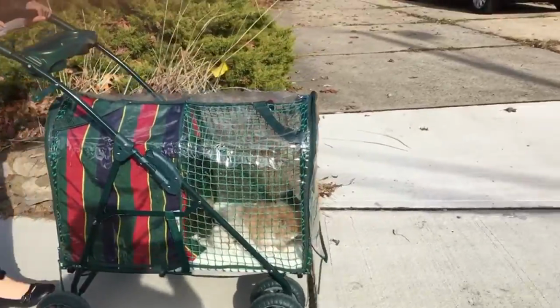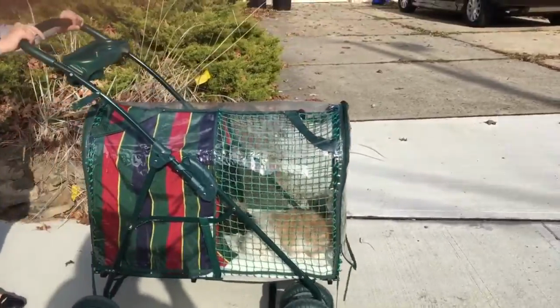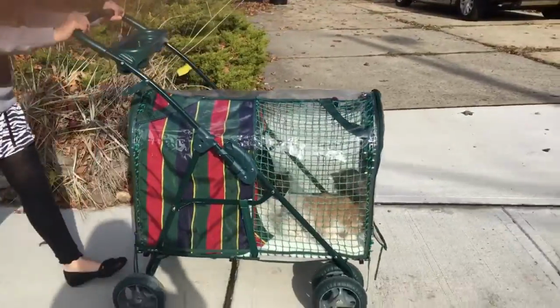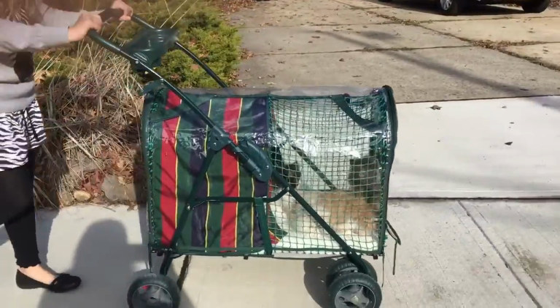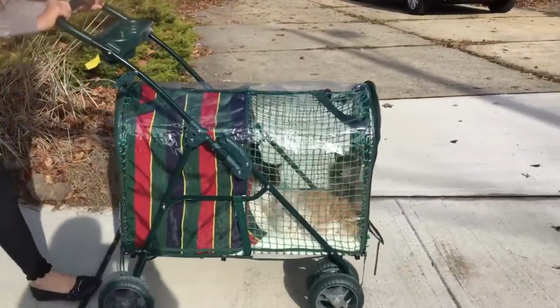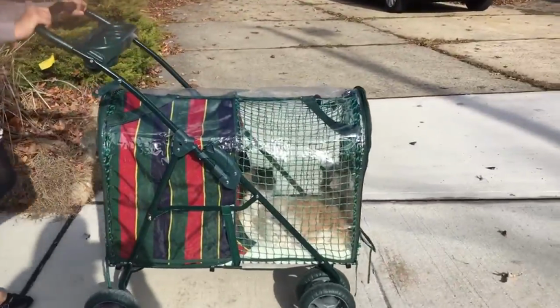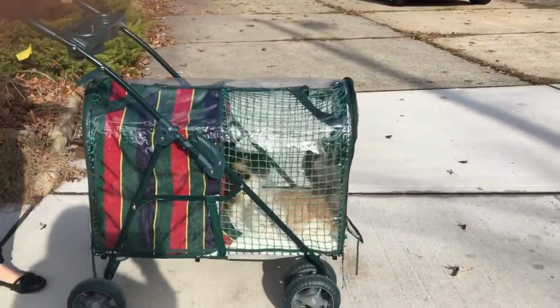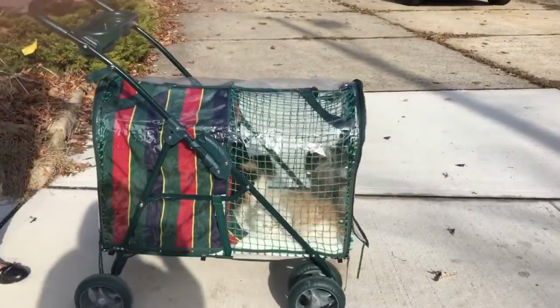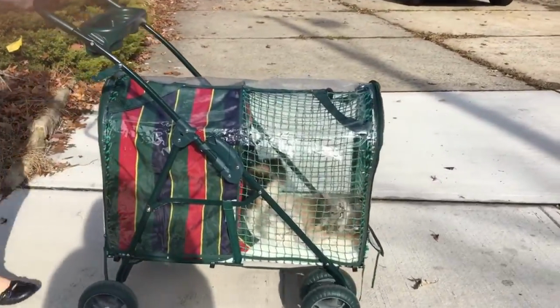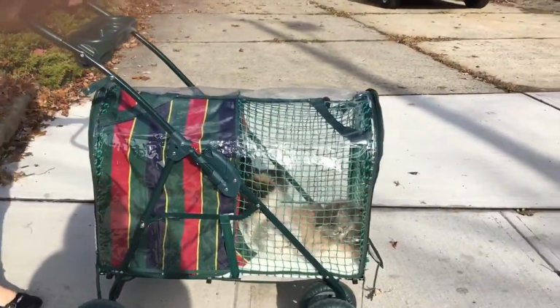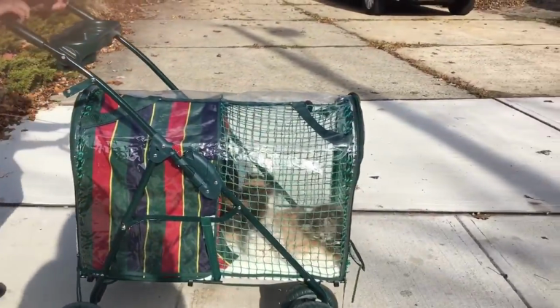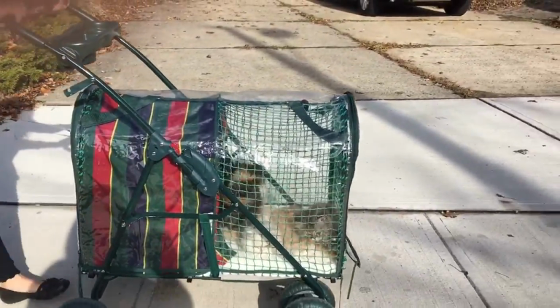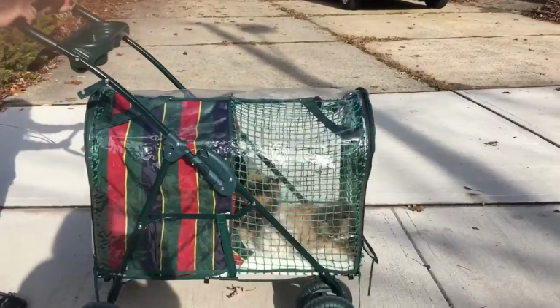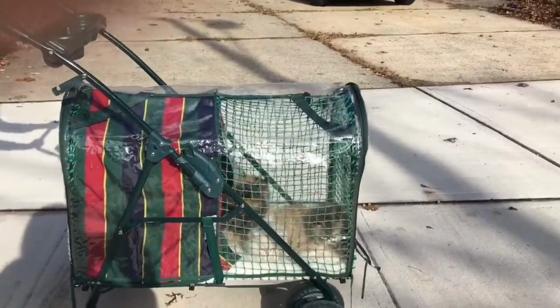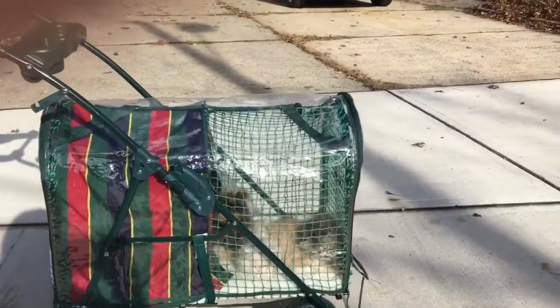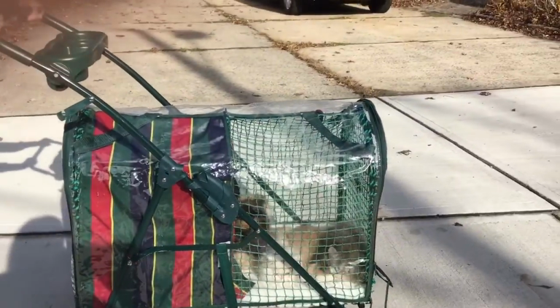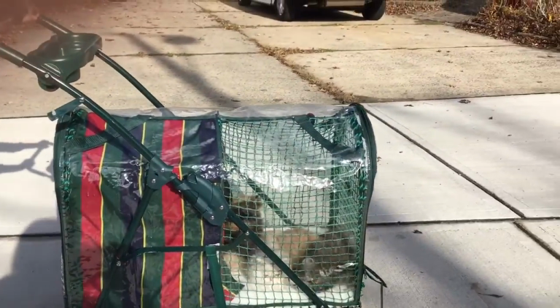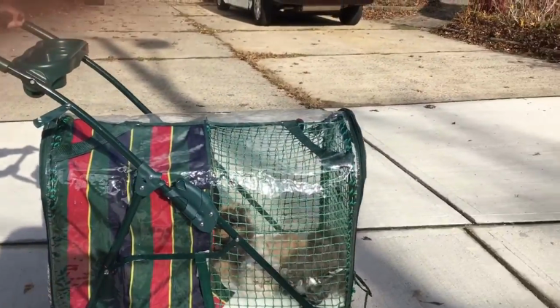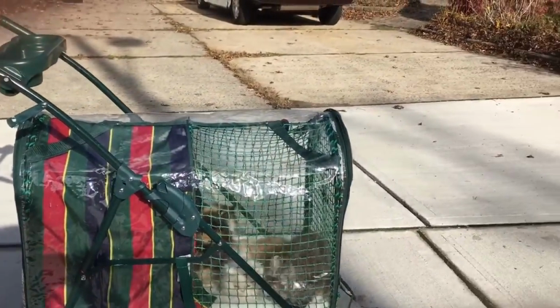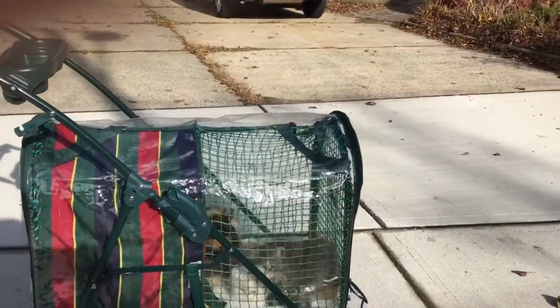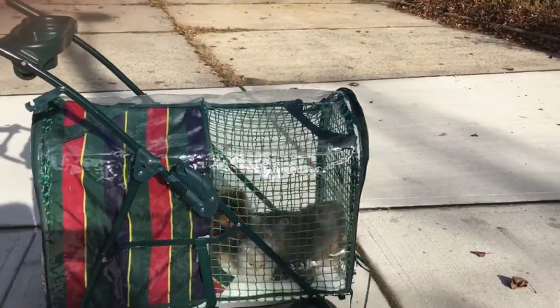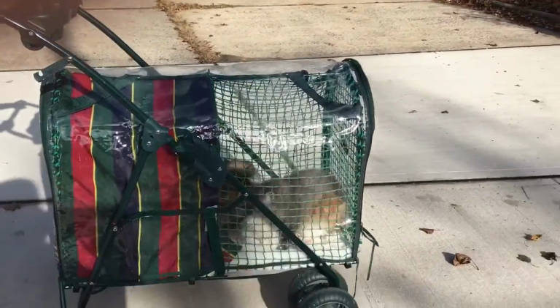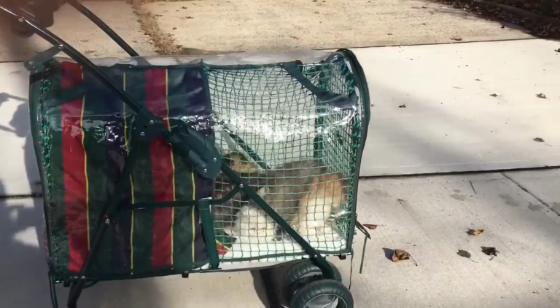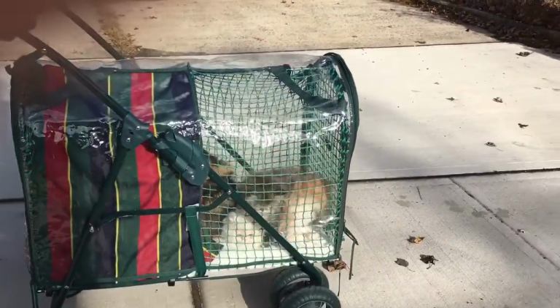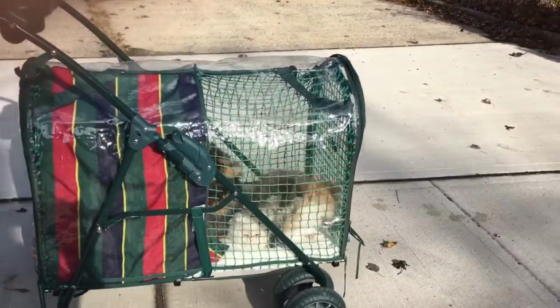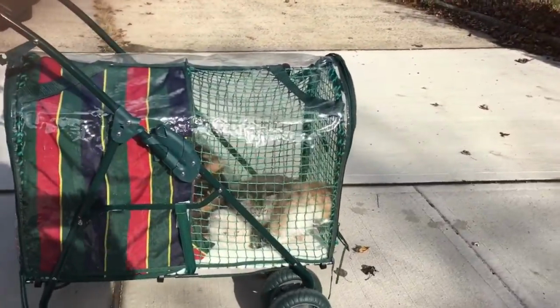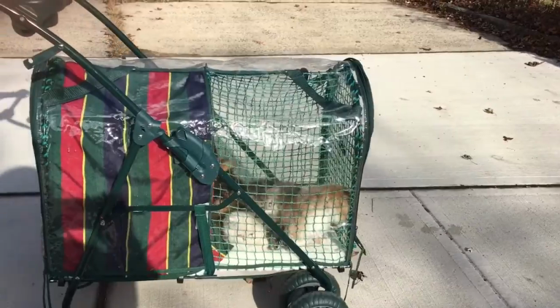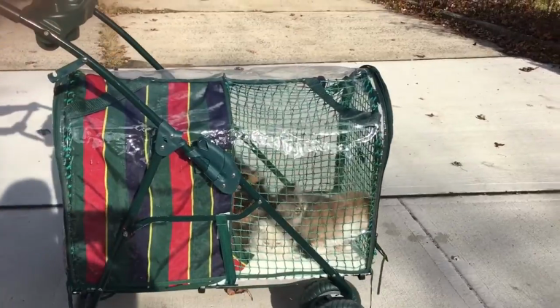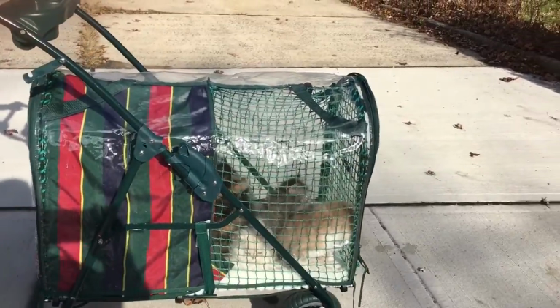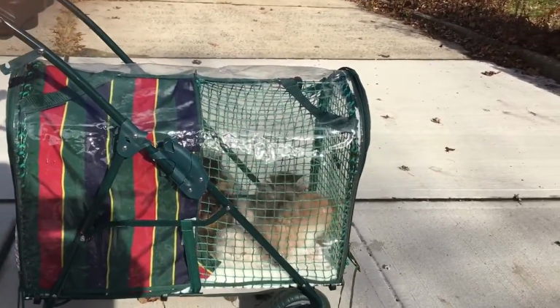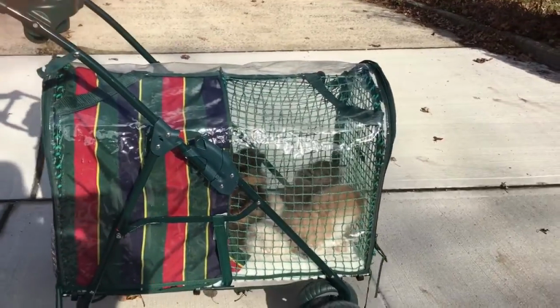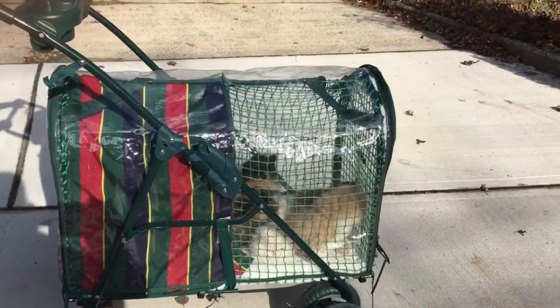Hopefully over time they'll be so used to sights and sounds that they'll be able to pass the therapy test to become service animals. And that test — I think it's one year old in most states.